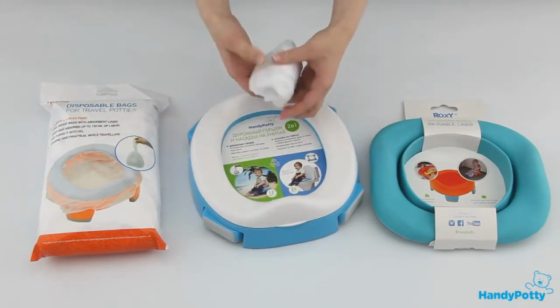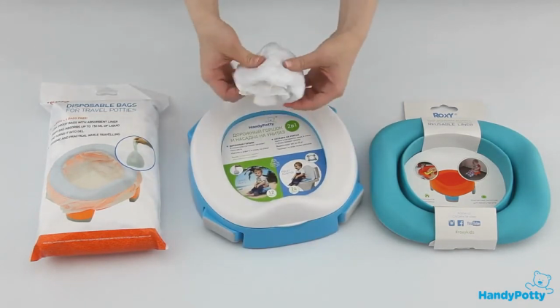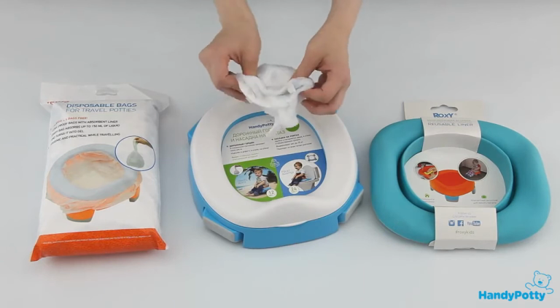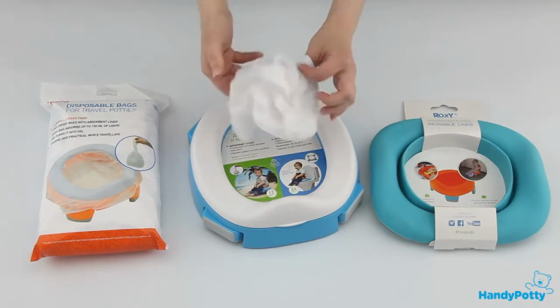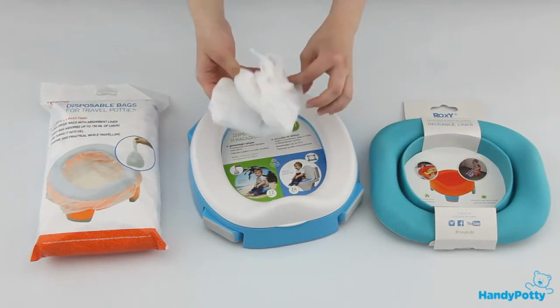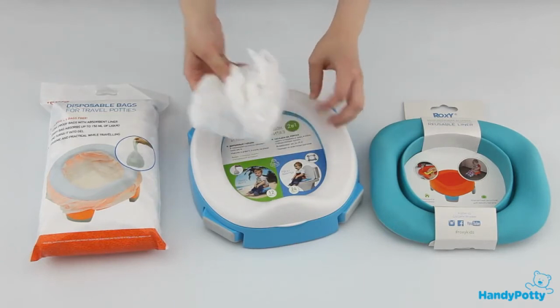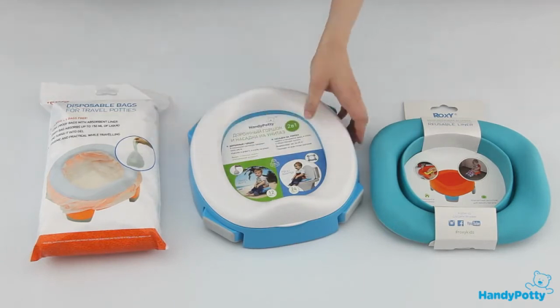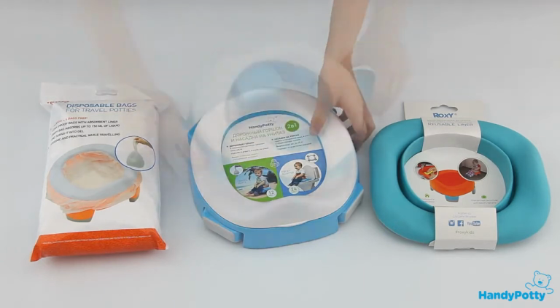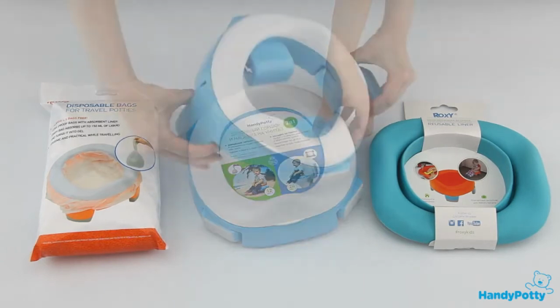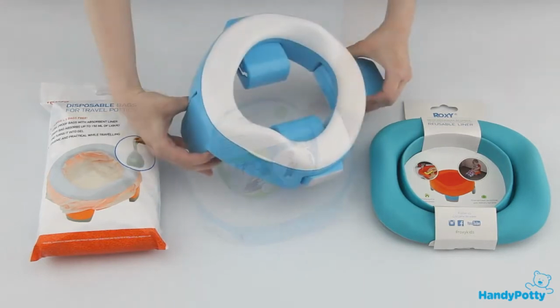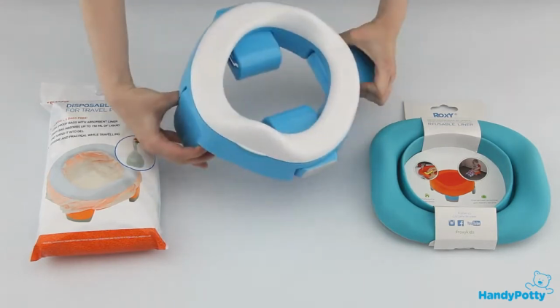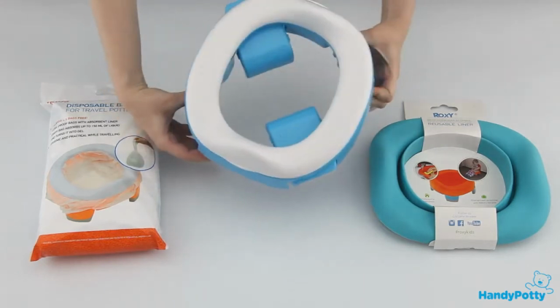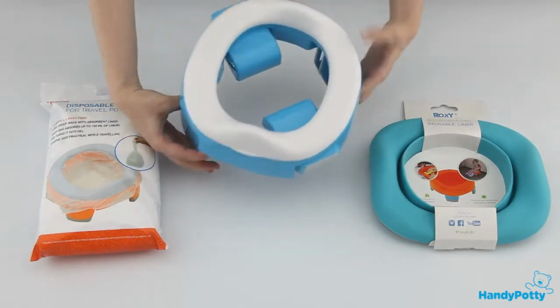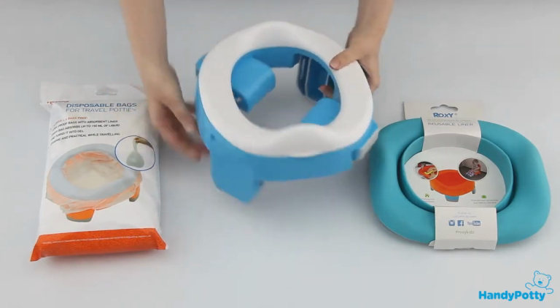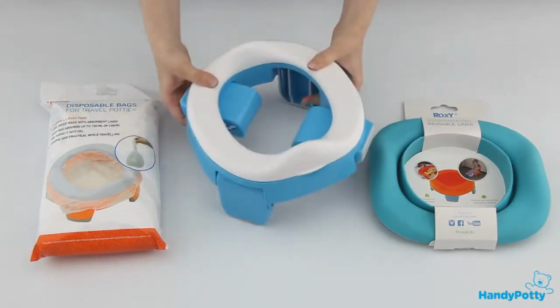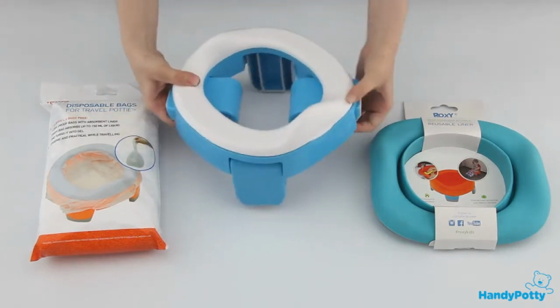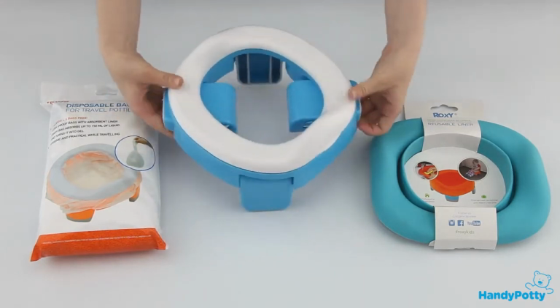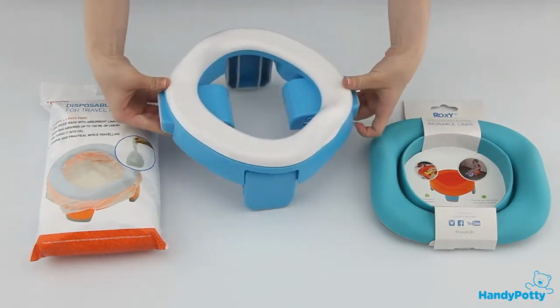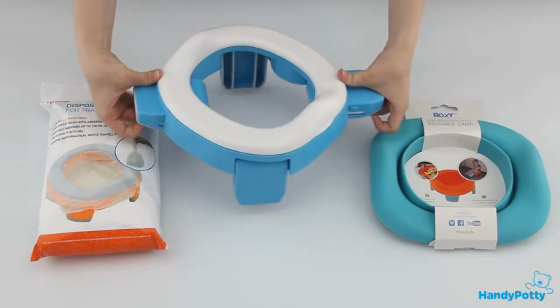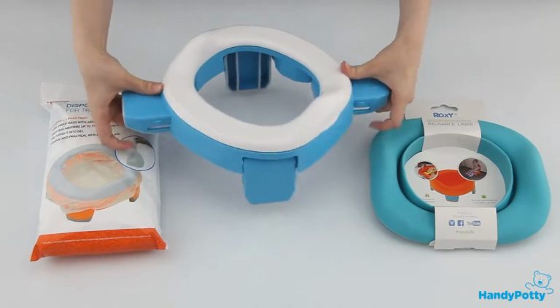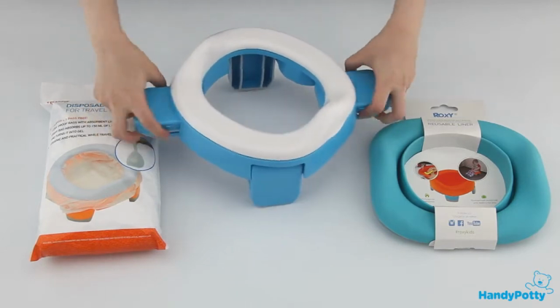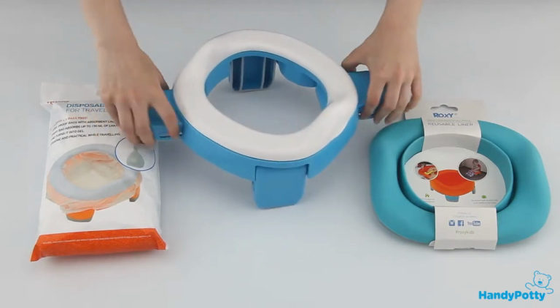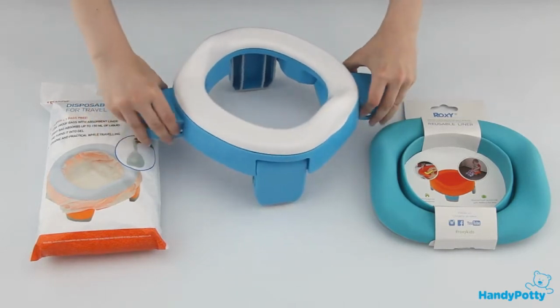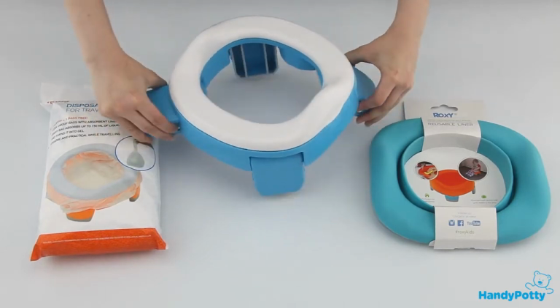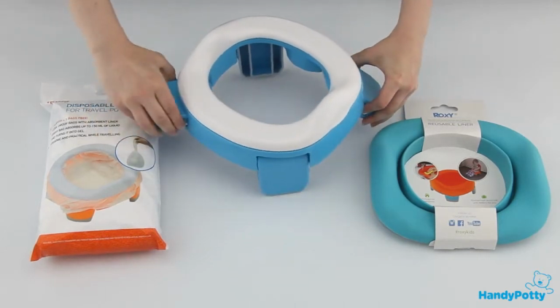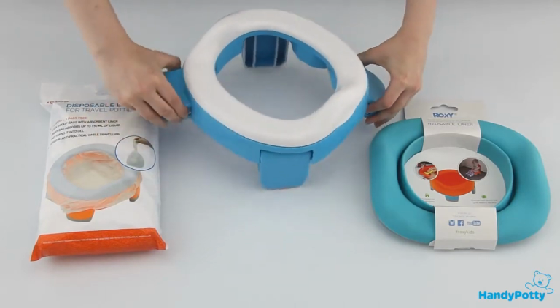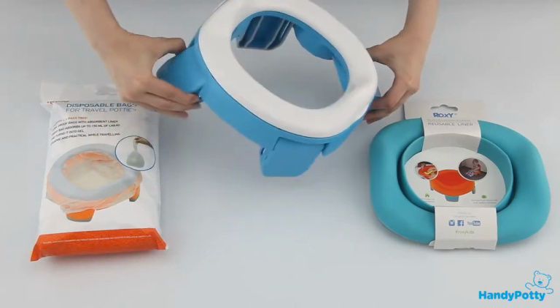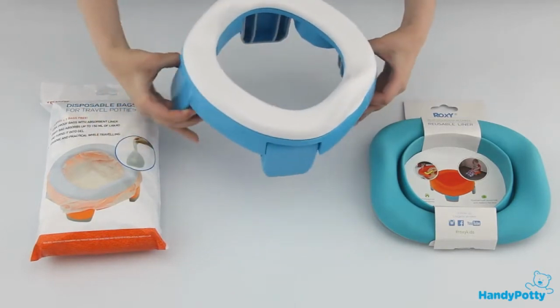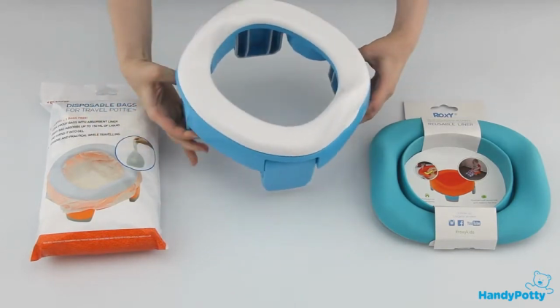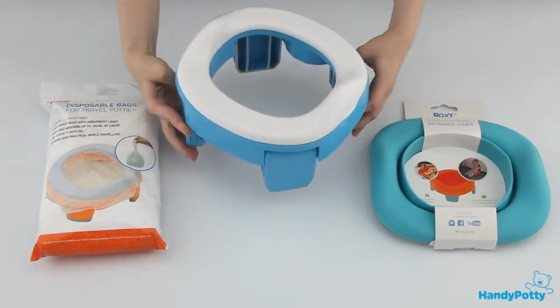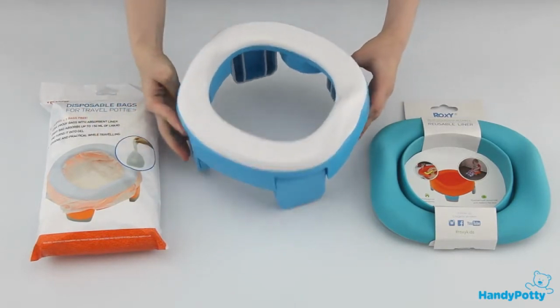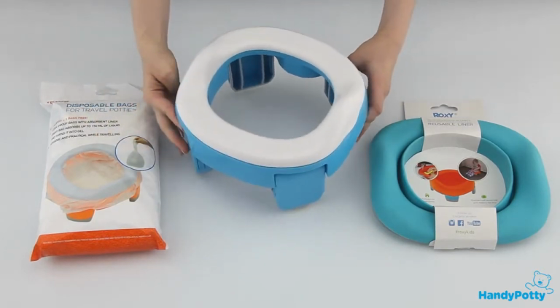The mechanism of setting the potty has become simpler than ever. Just pull the legs aside, press on the special ledges, and turn the legs into vertical position.